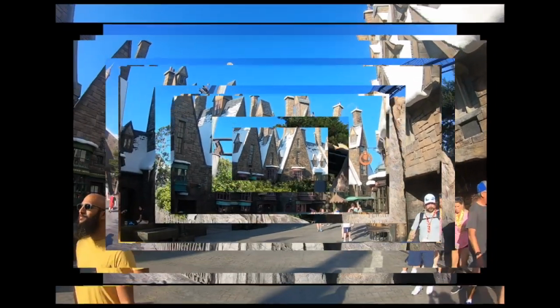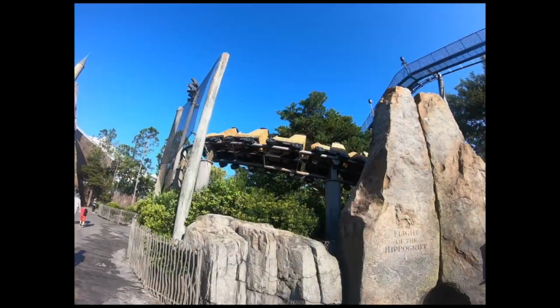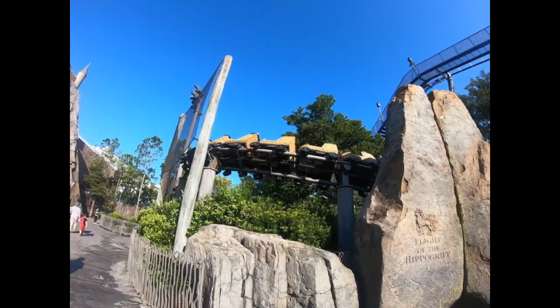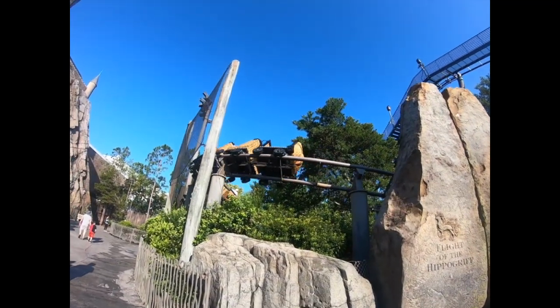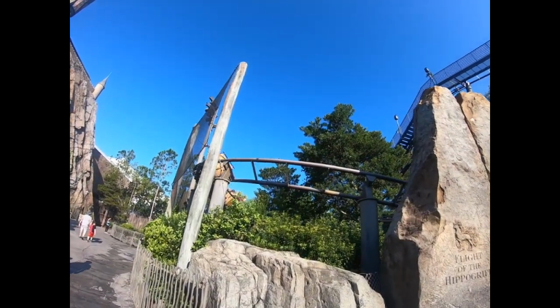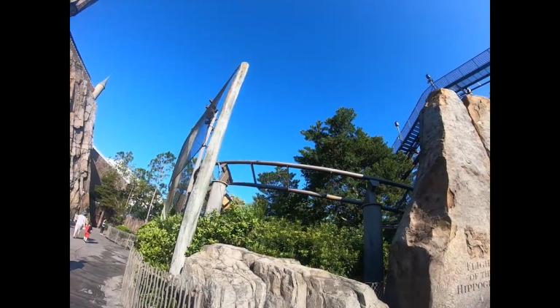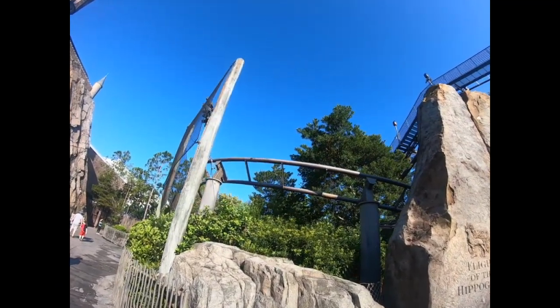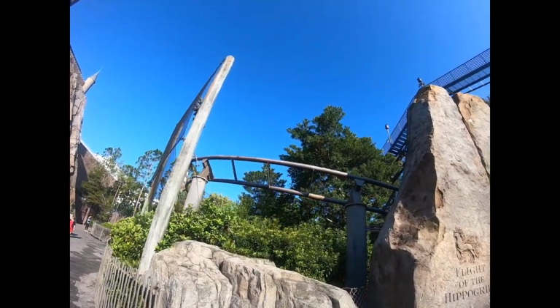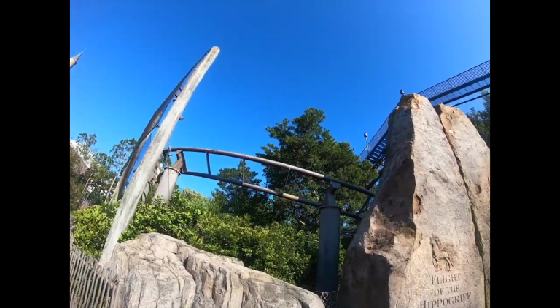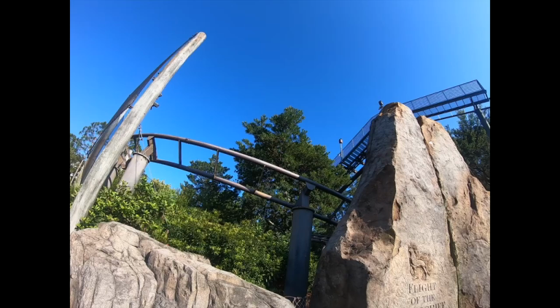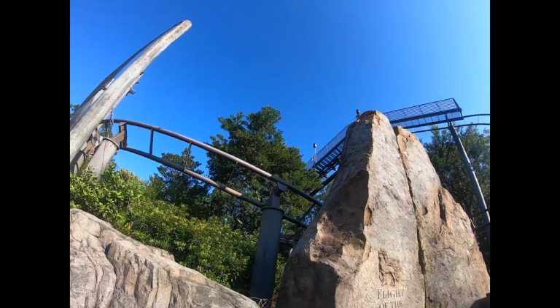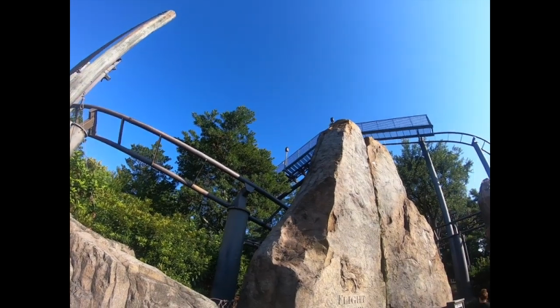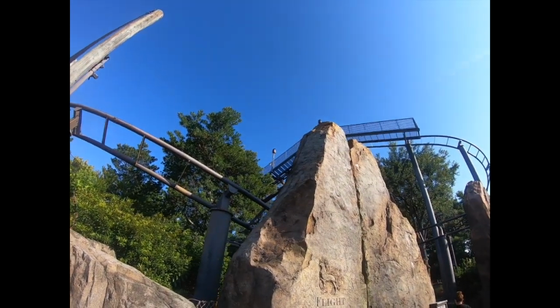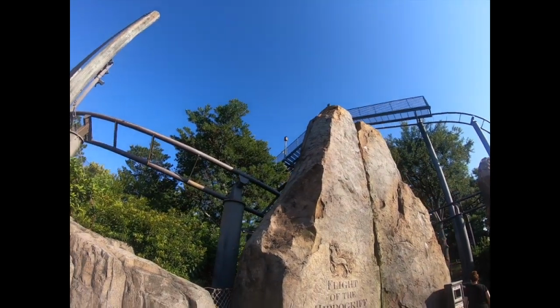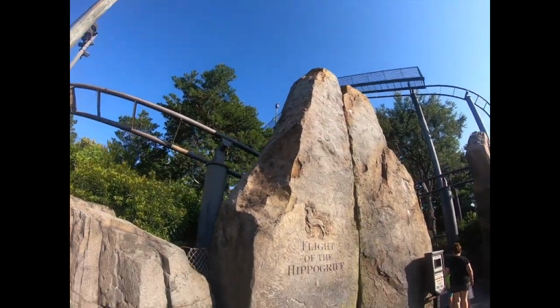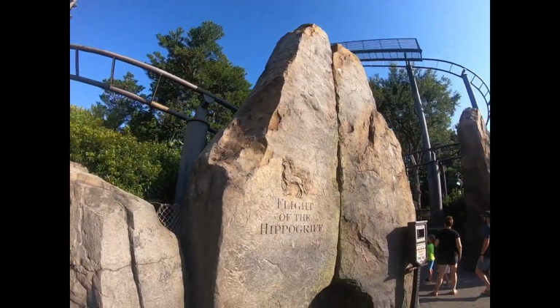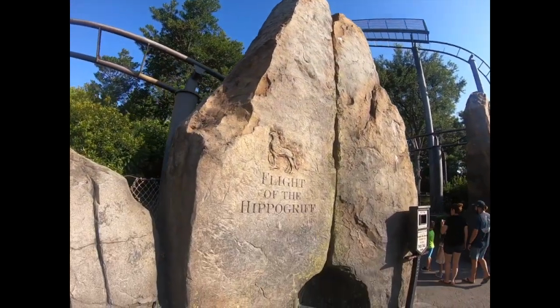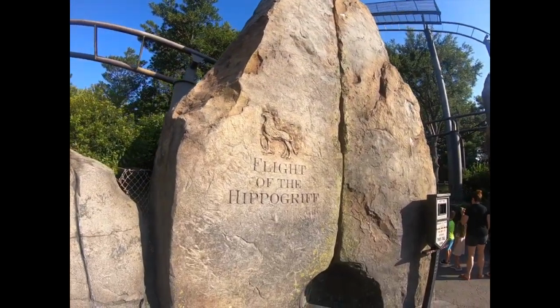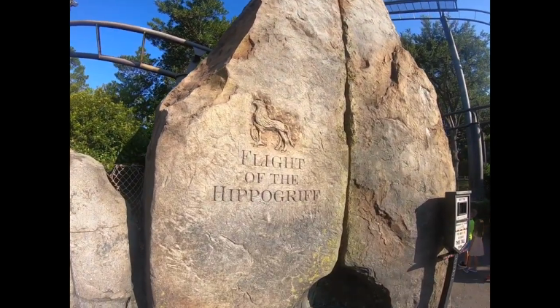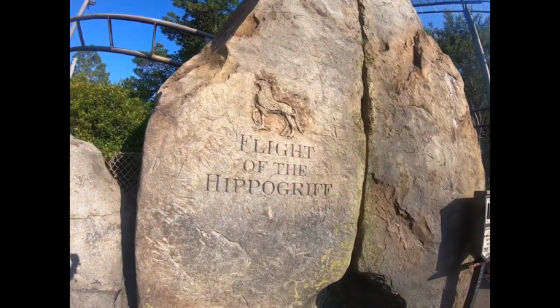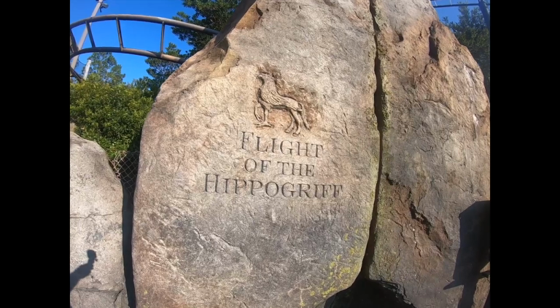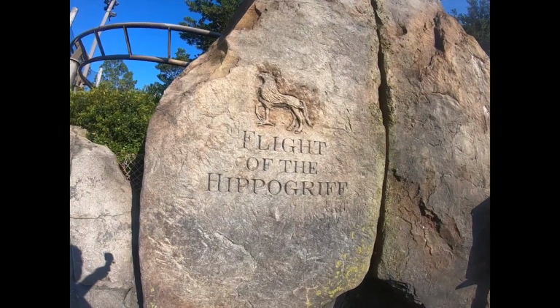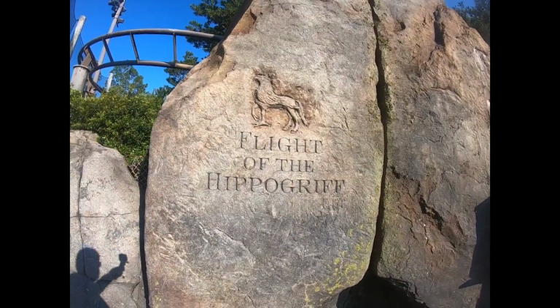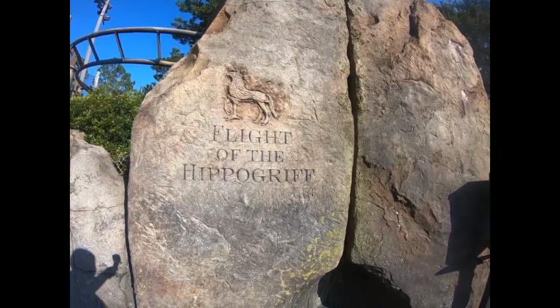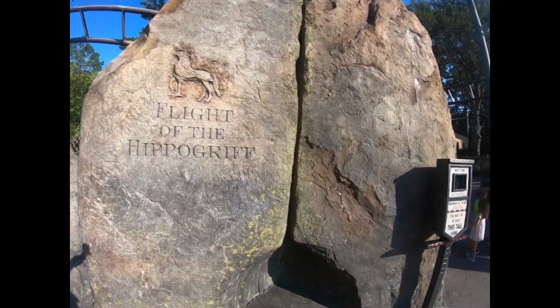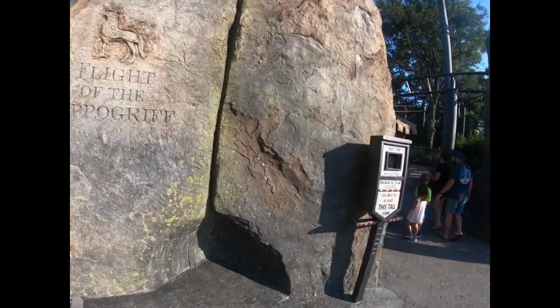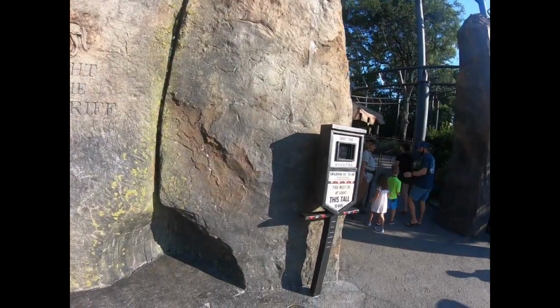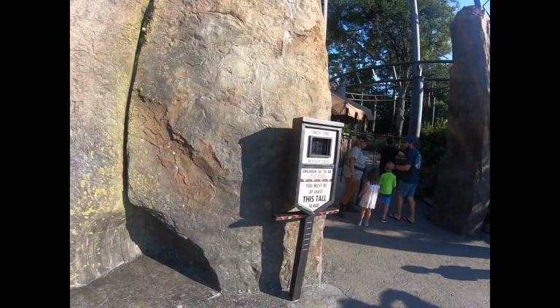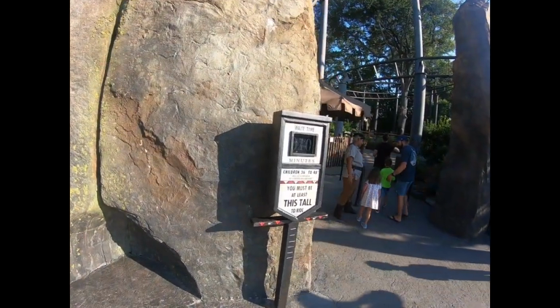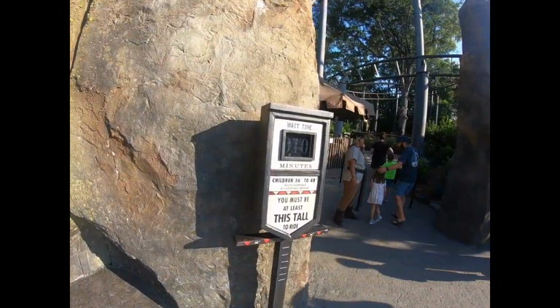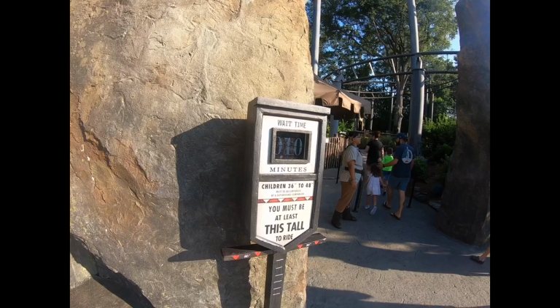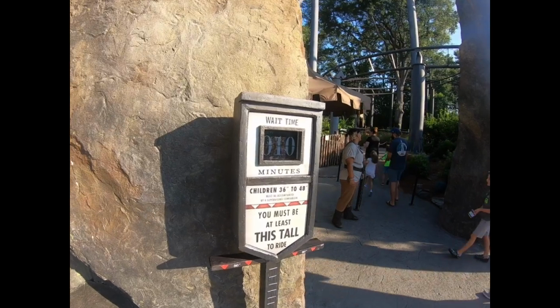The next recommended ride — if you have kids that can't ride any other ride here in the Wizarding World — will be Flight of the Hippogriff. During early parking mission it had only a 10-minute wait.